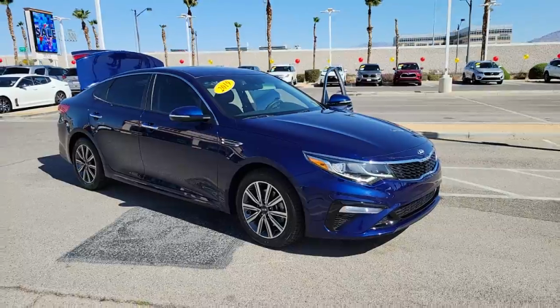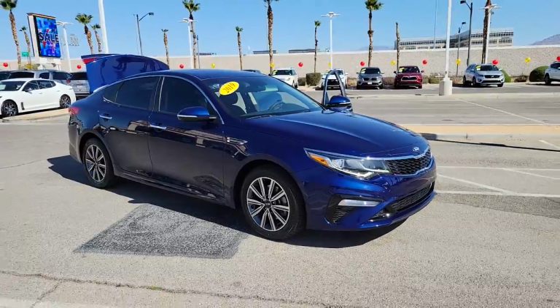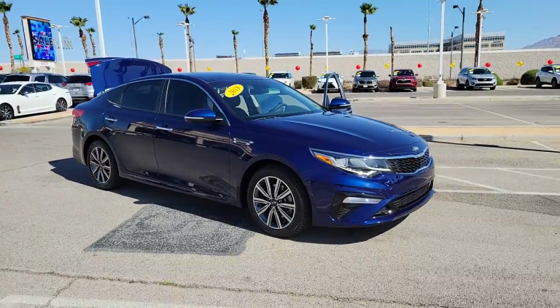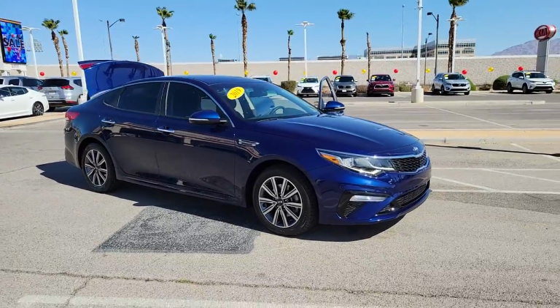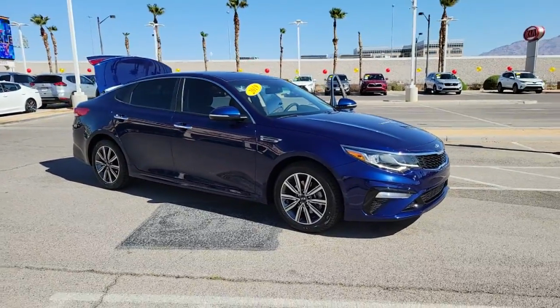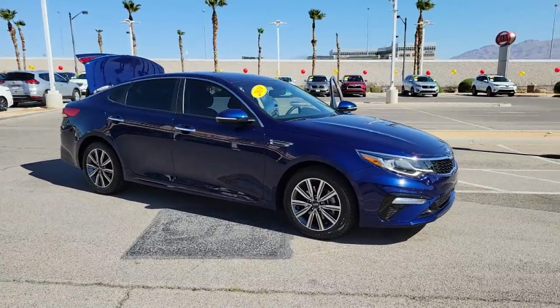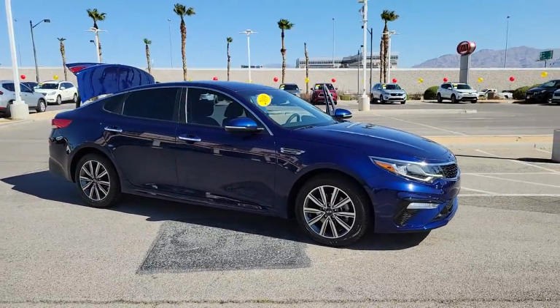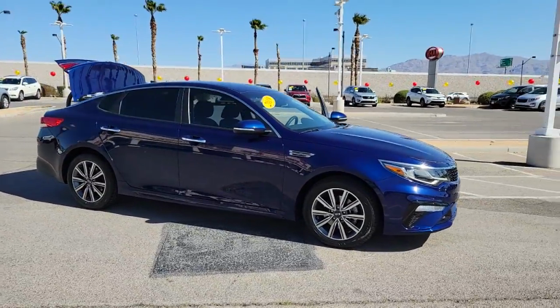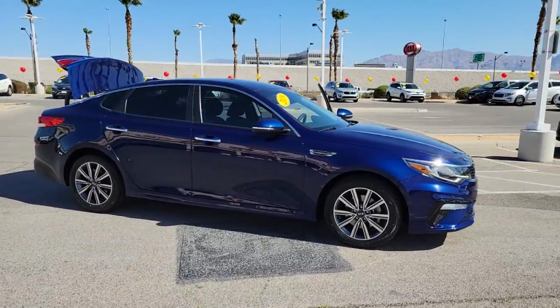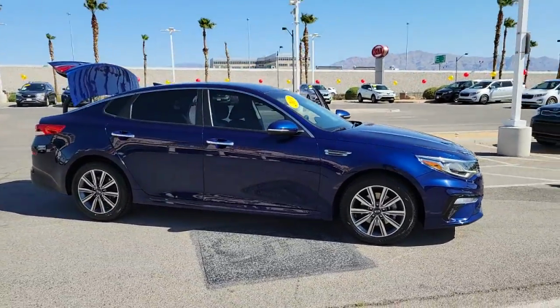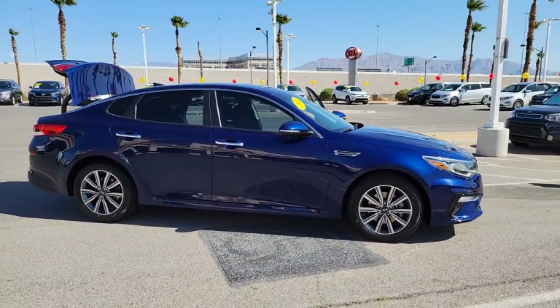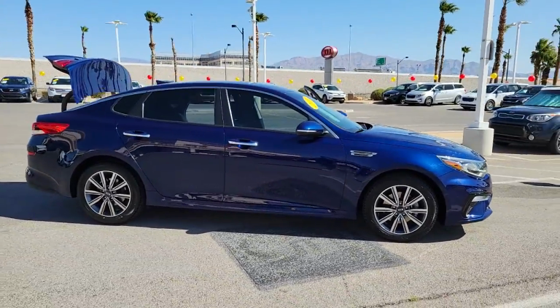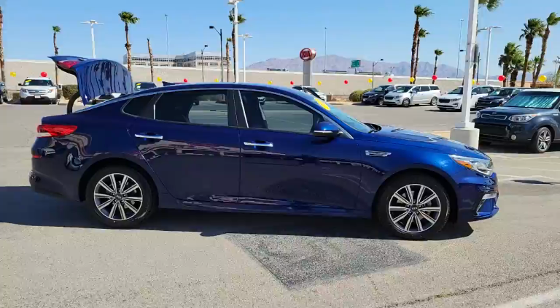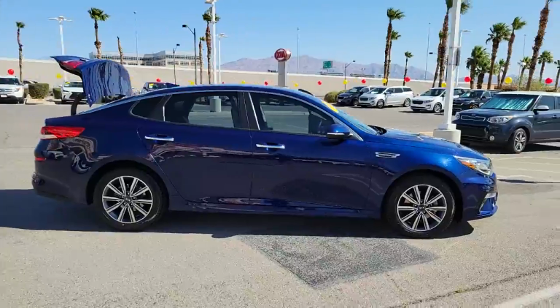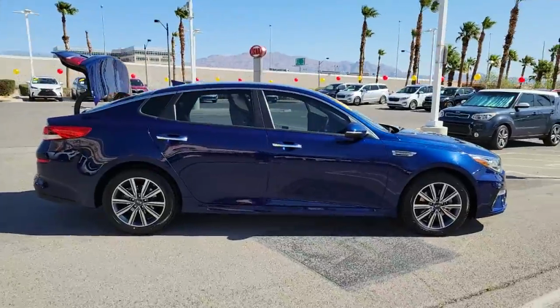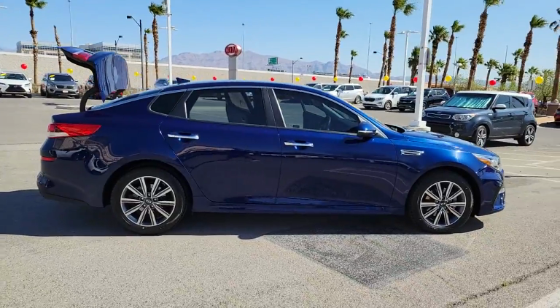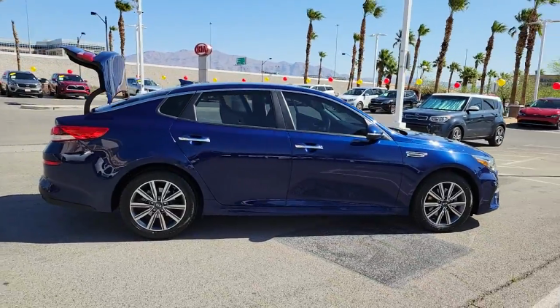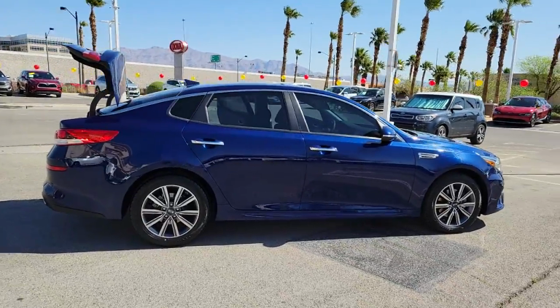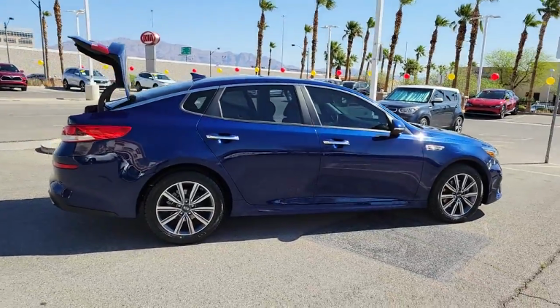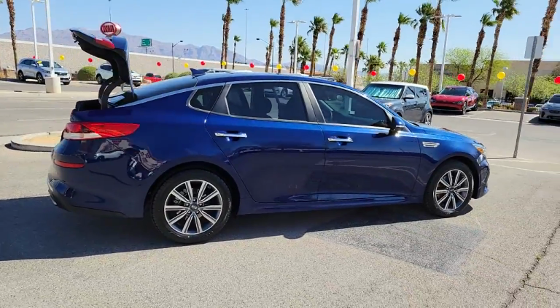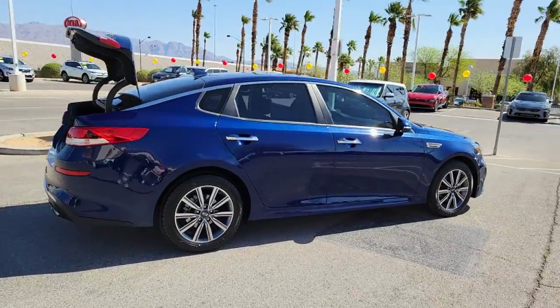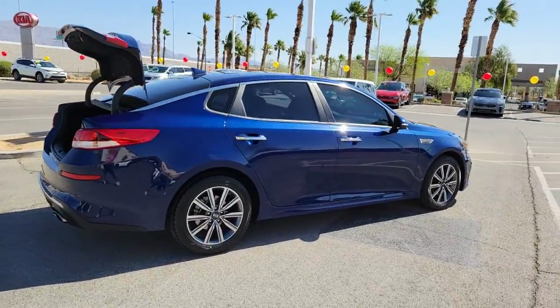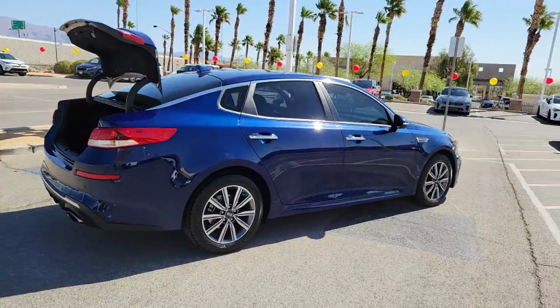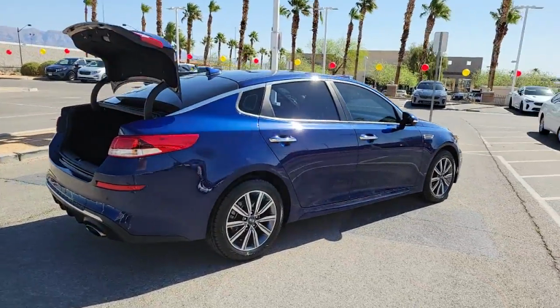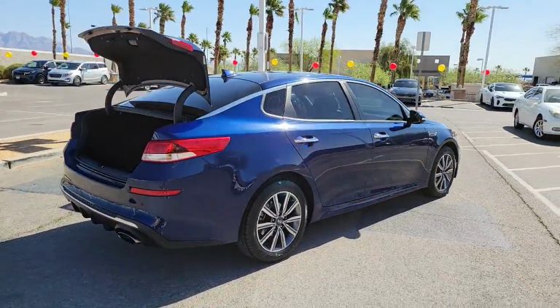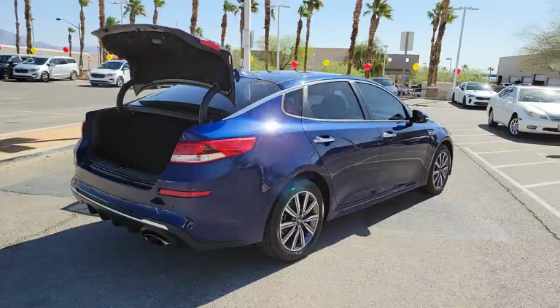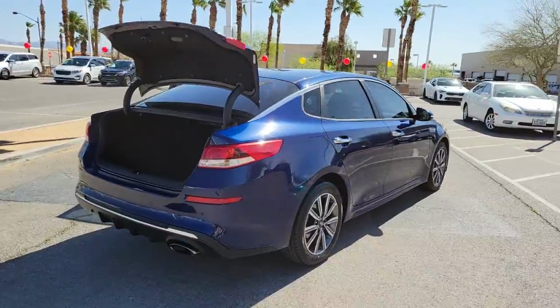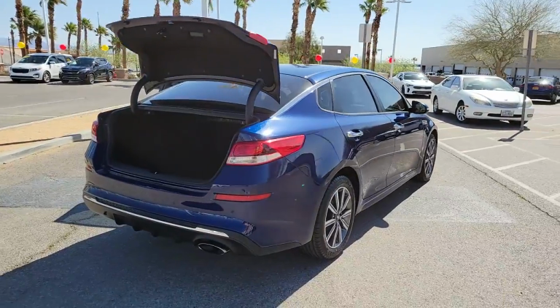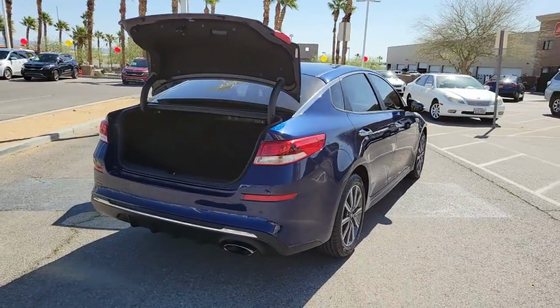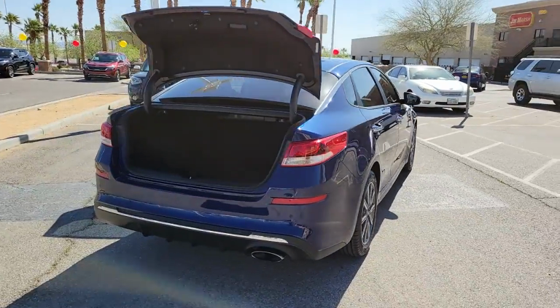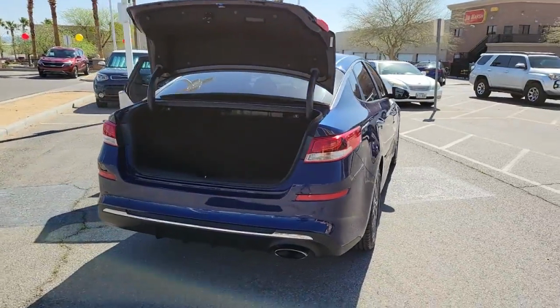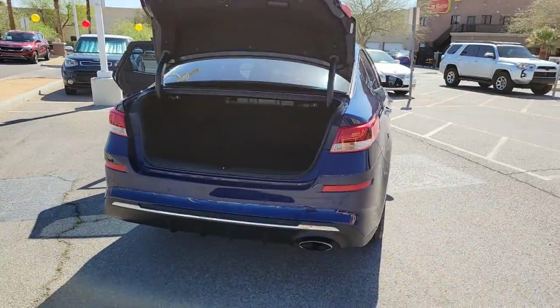Take a moment to check out the 2019 Kia Optima. With less than 20,000 miles on the odometer, this vehicle provides excellent value. Bring comfort and convenience with you wherever the road leads in this sporty, family-focused Optima.